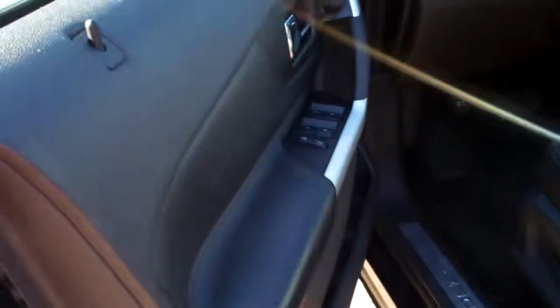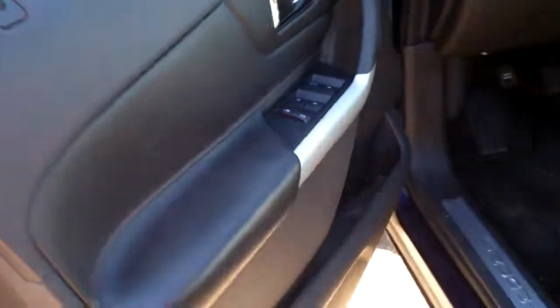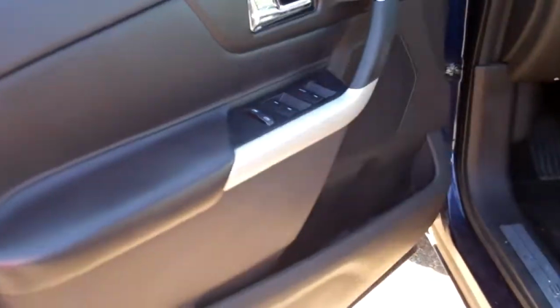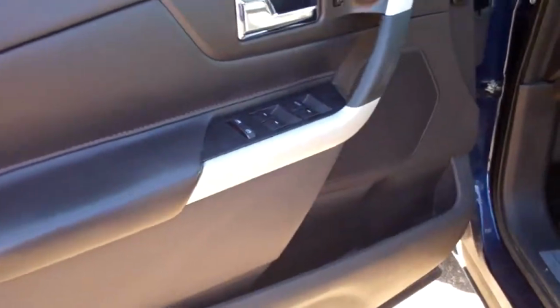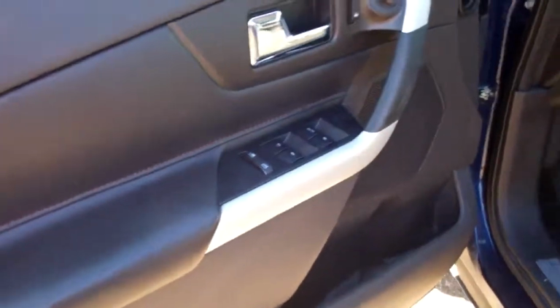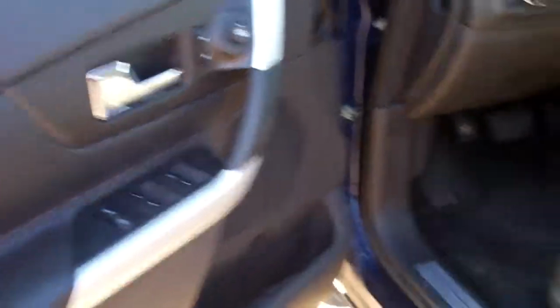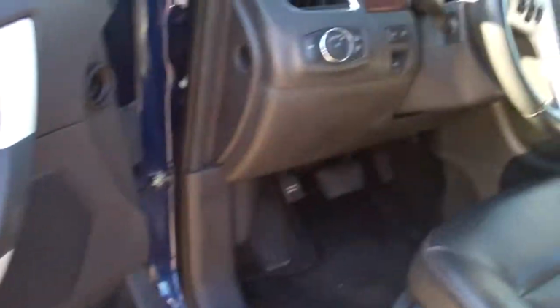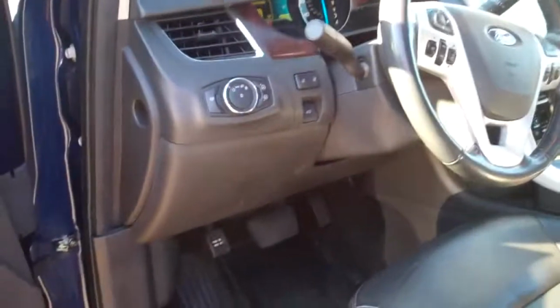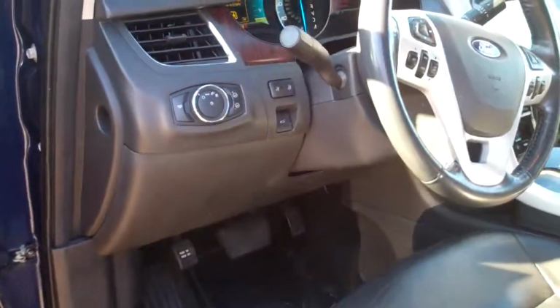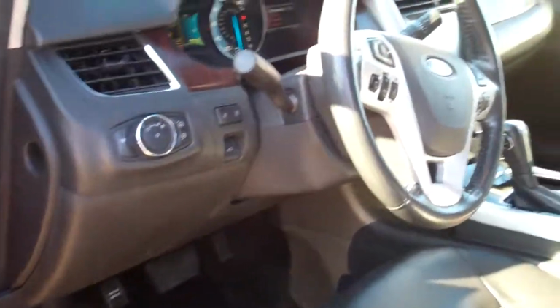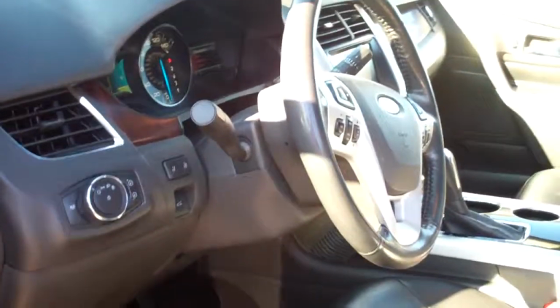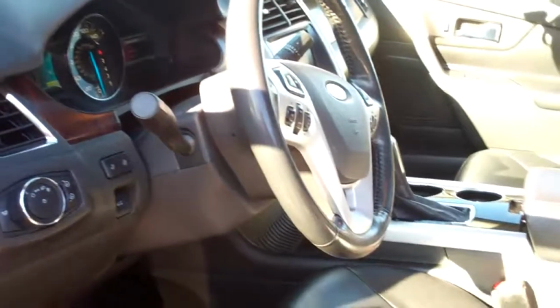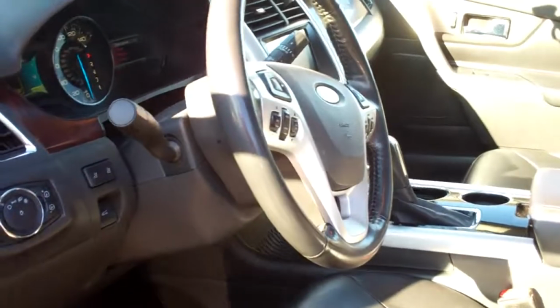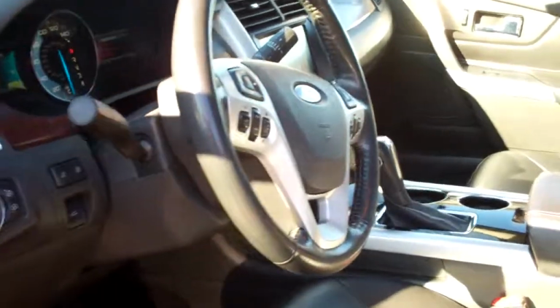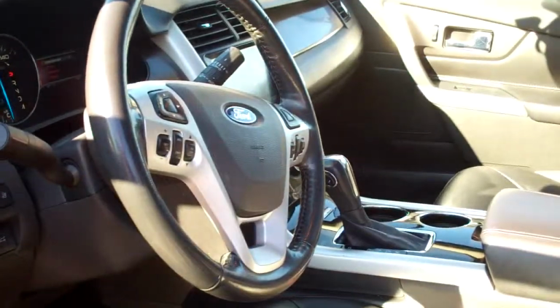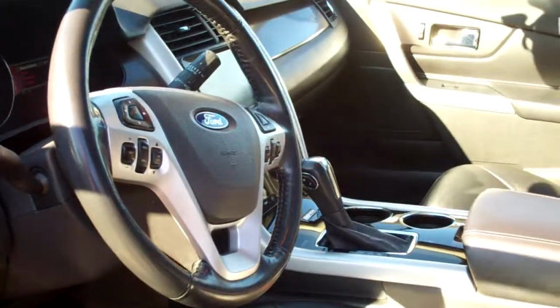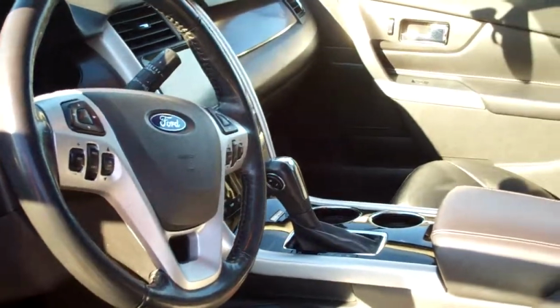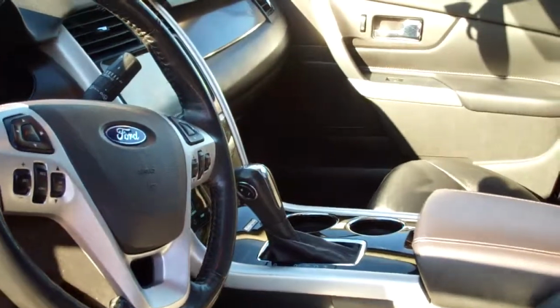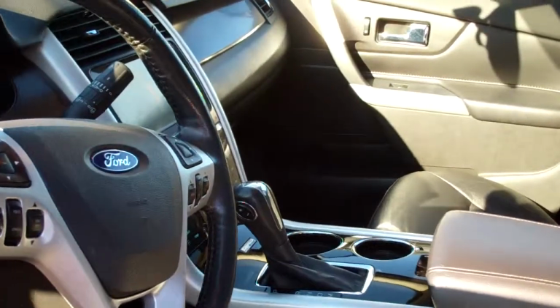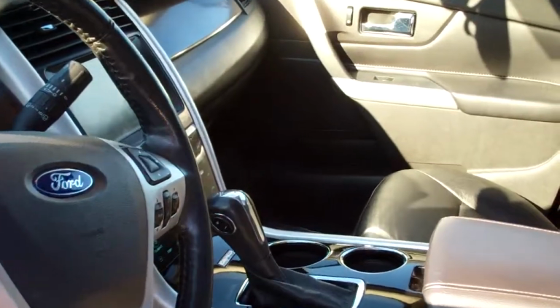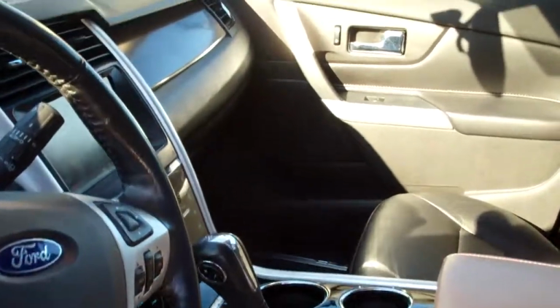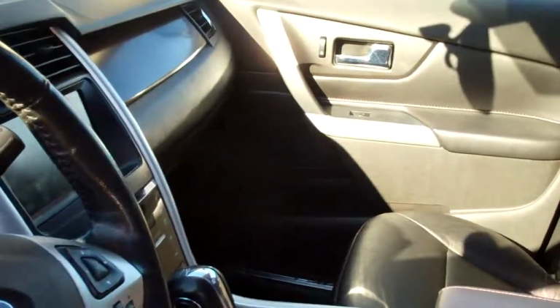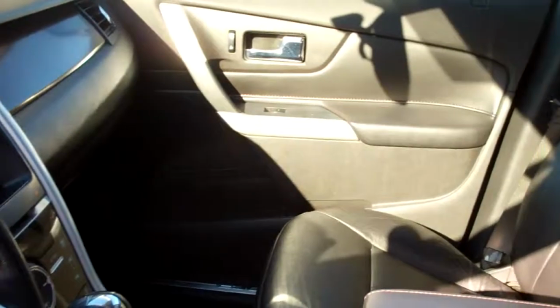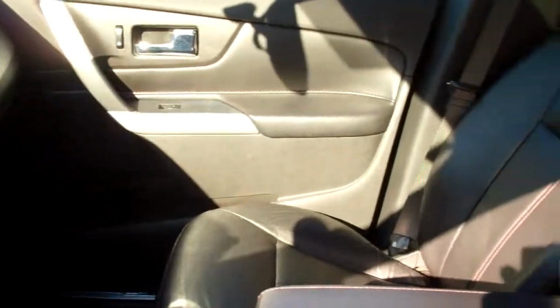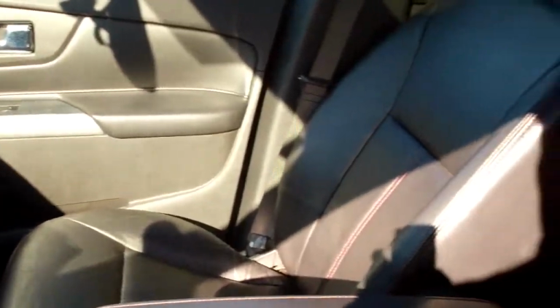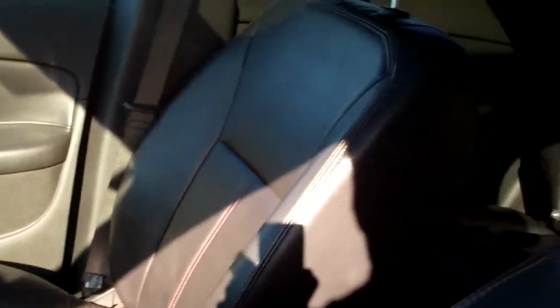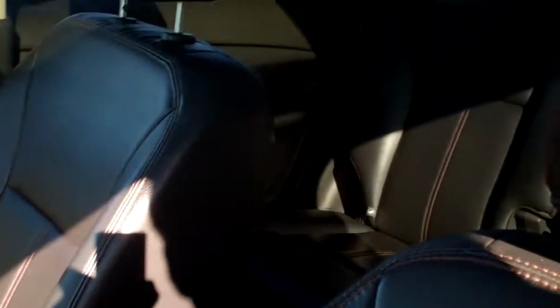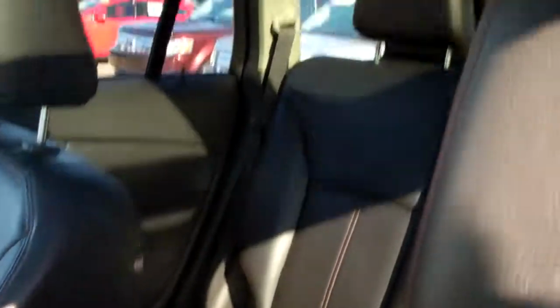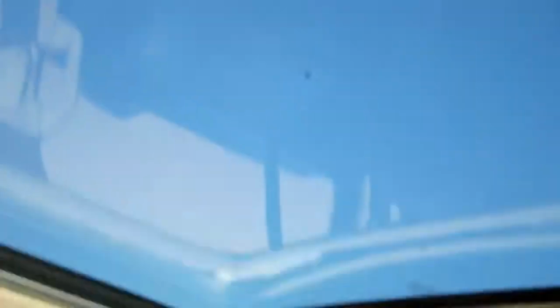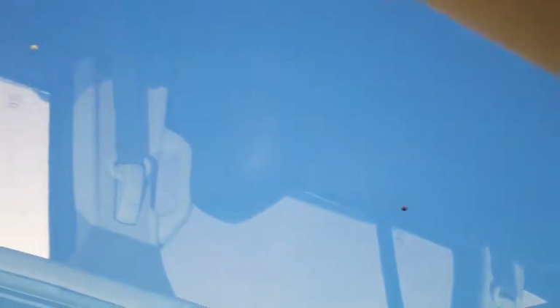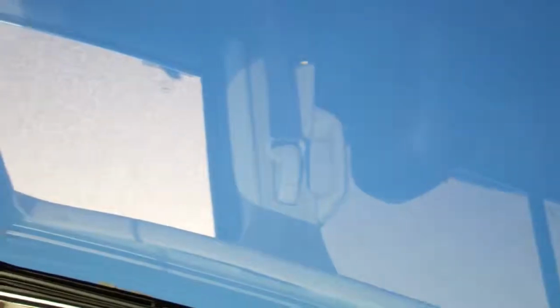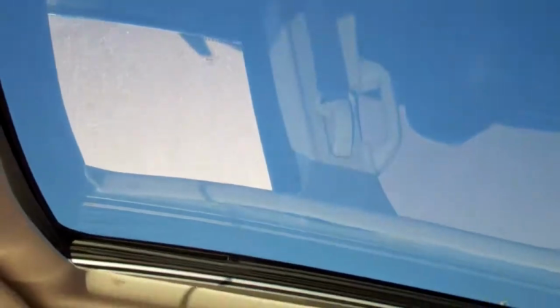Inside it's got power windows, locks, mirrors. Automatic headlamps. Power lift gate. Leather heated memory seats. My Ford Touch. Microsoft SYNC. Tons of equipment. The glass roof is remarkable.